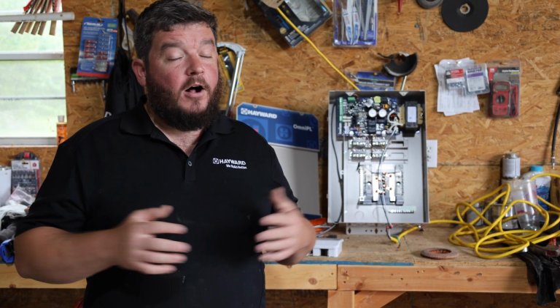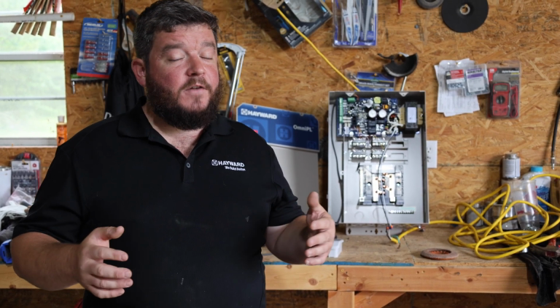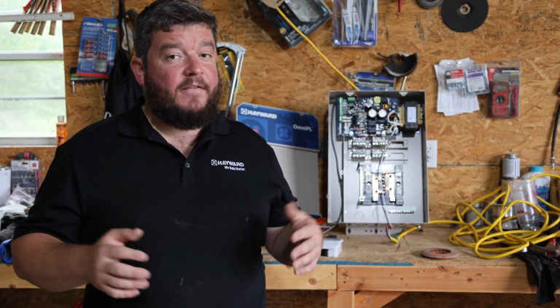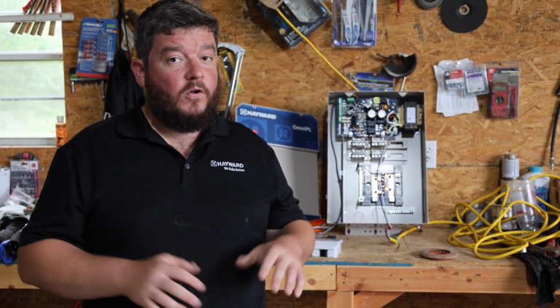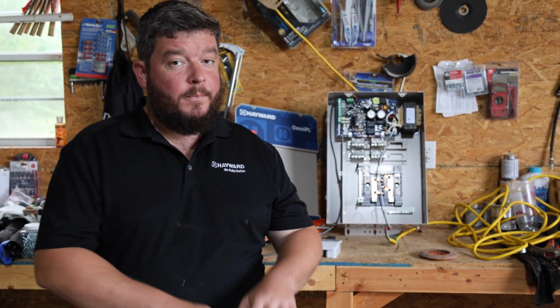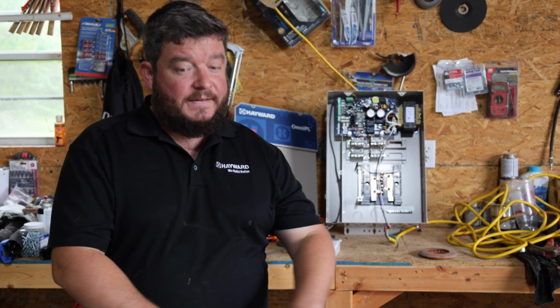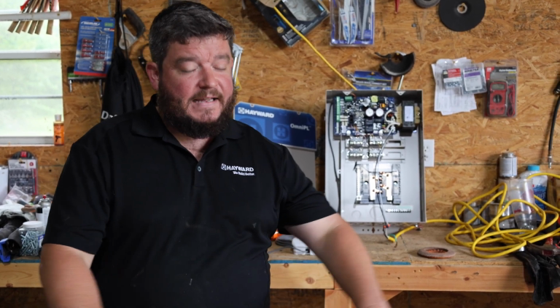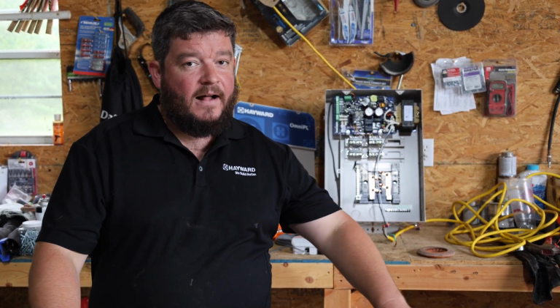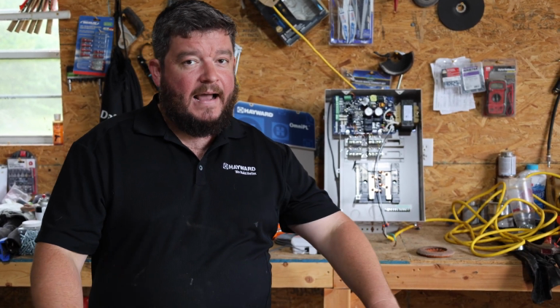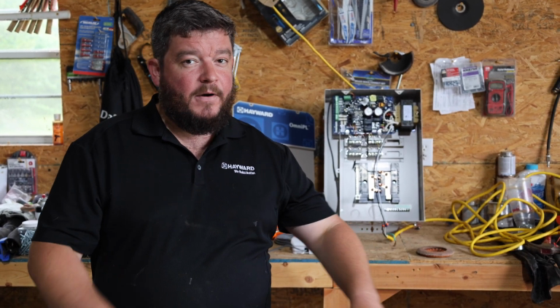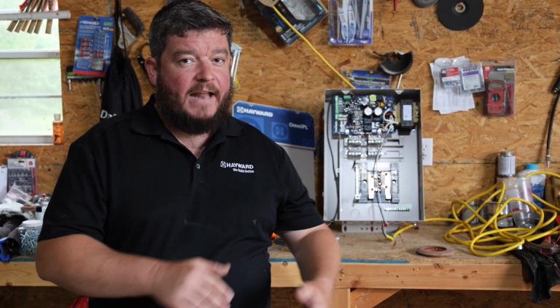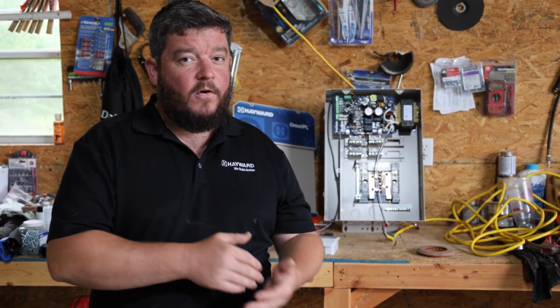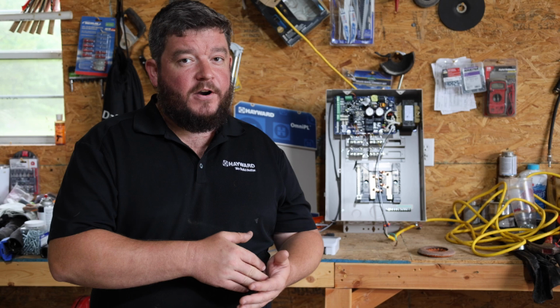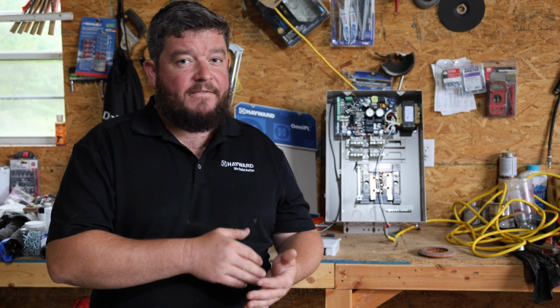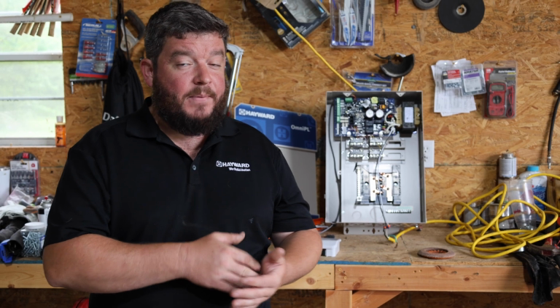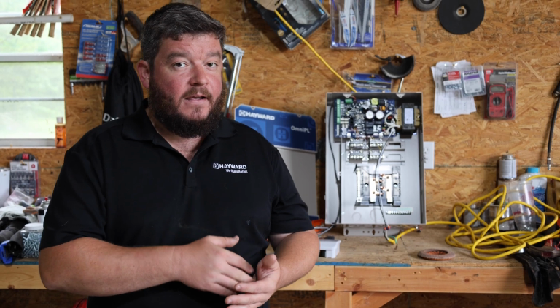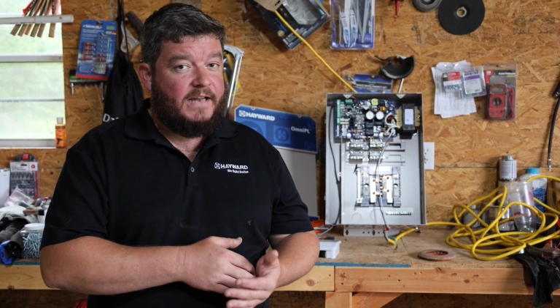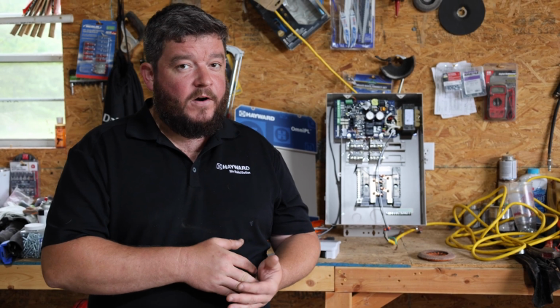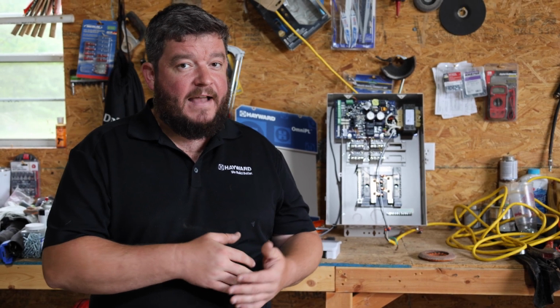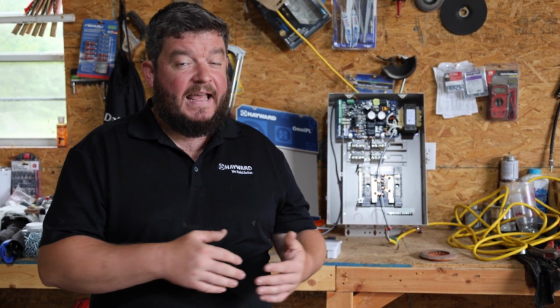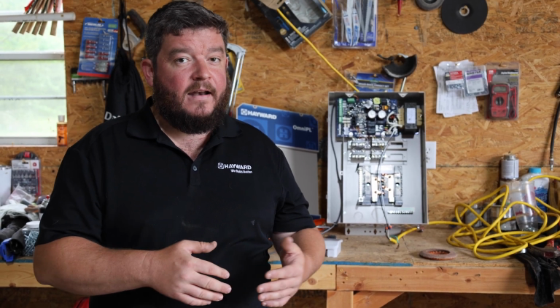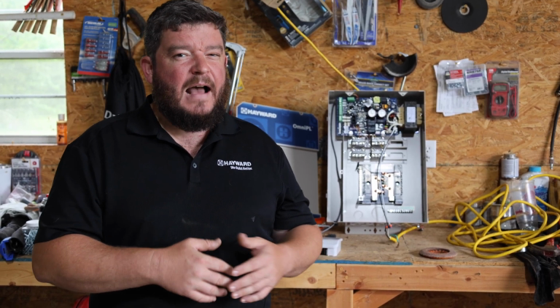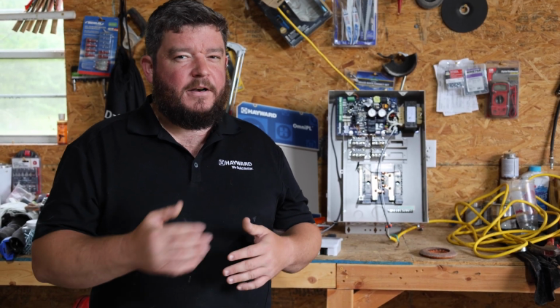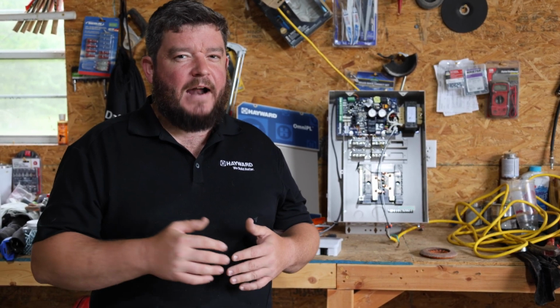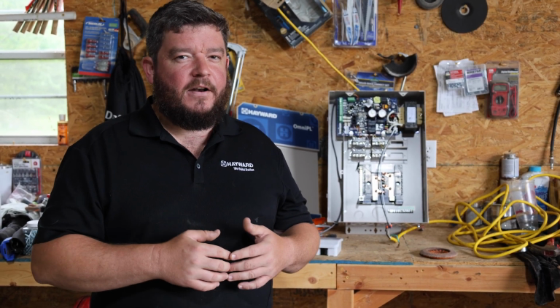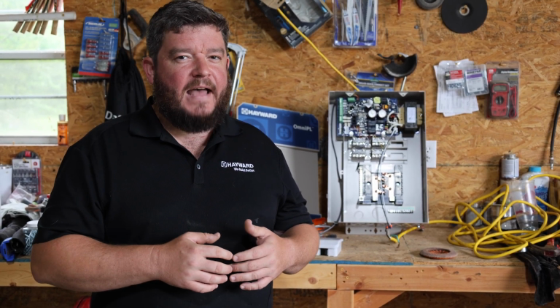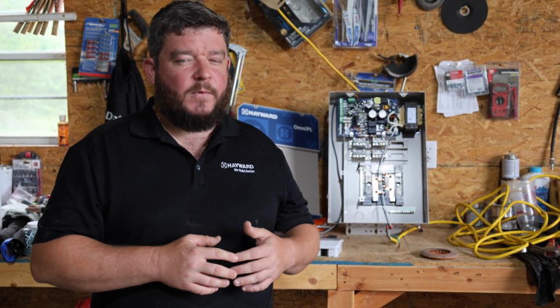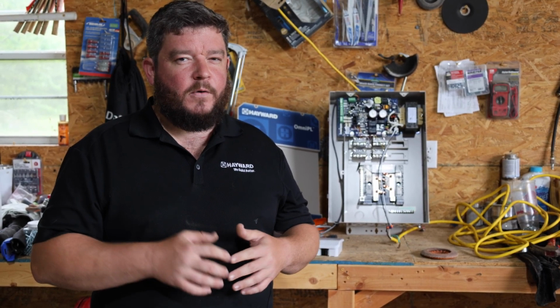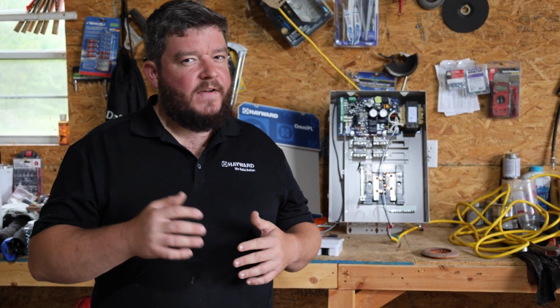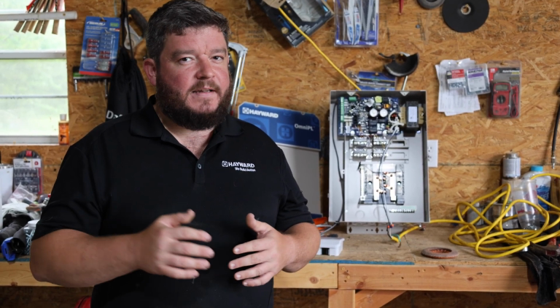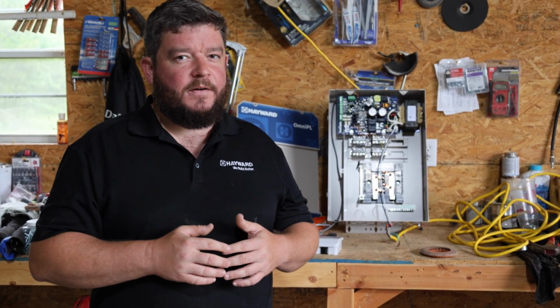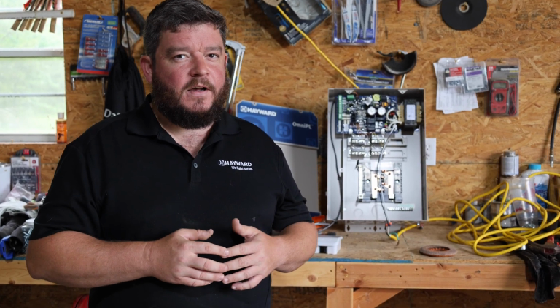Also, if you have an older boxy style Hayward H400FDP or H400FDN, I'm going to describe how to do that as well. It works very similar.